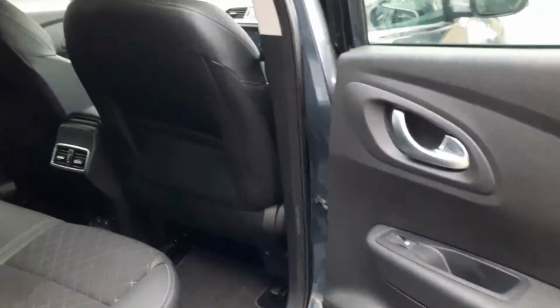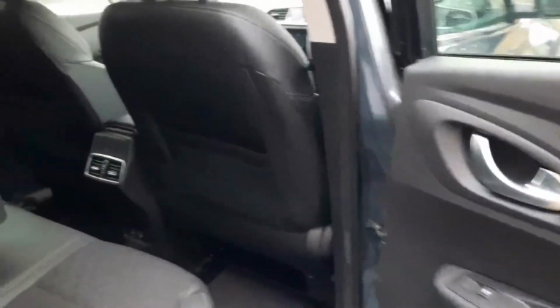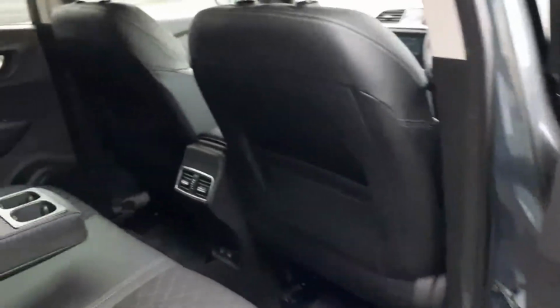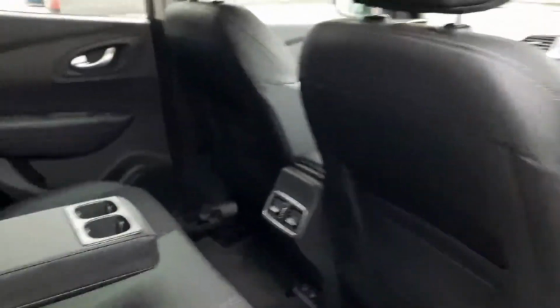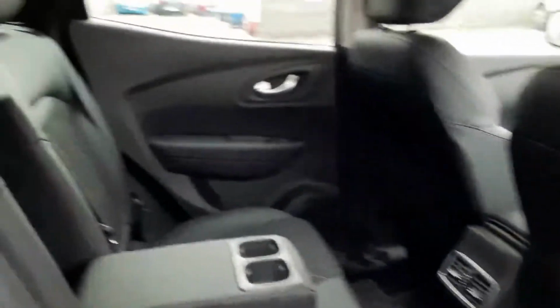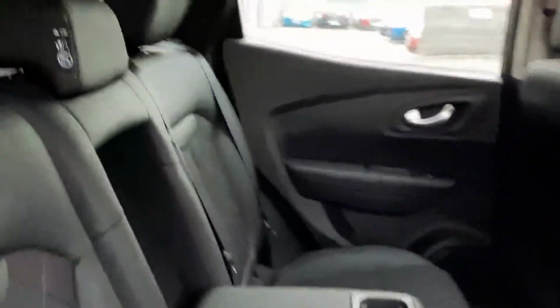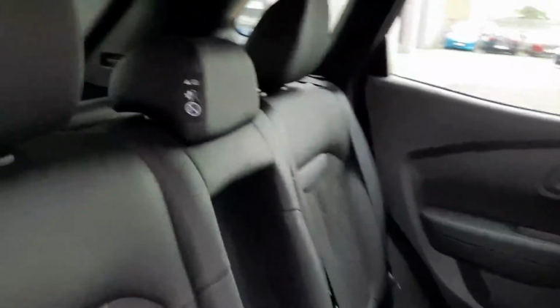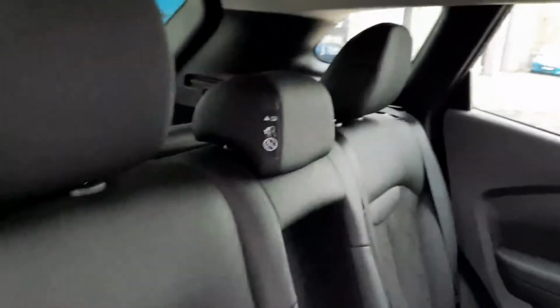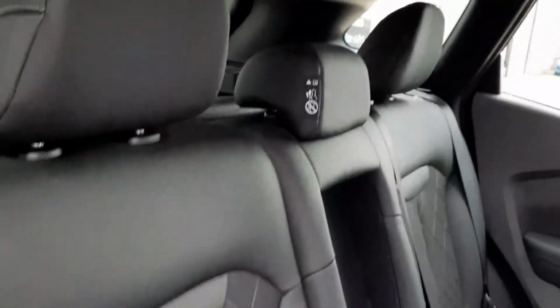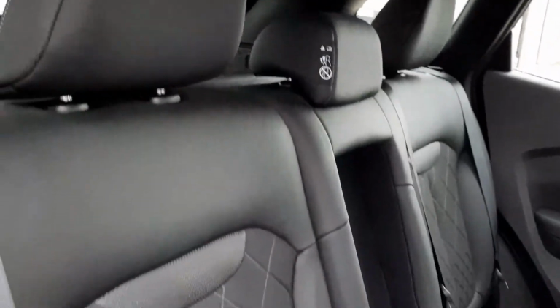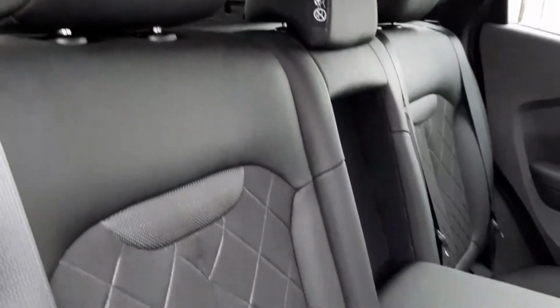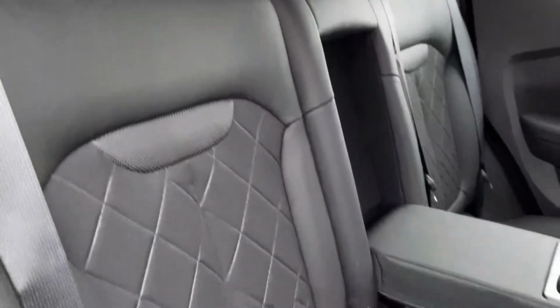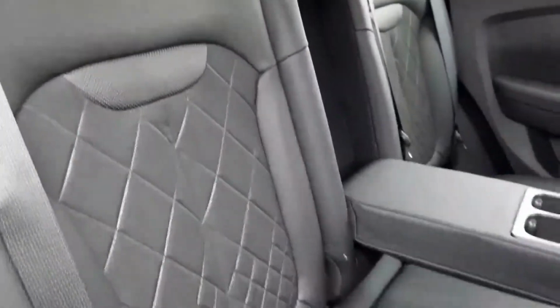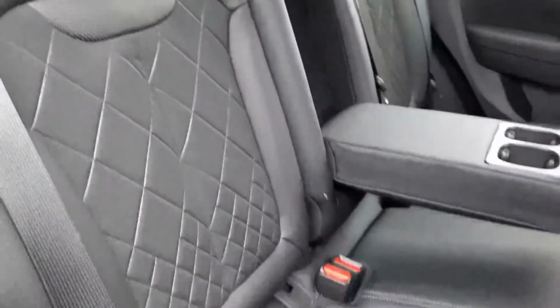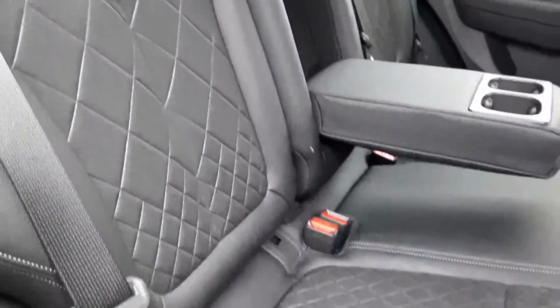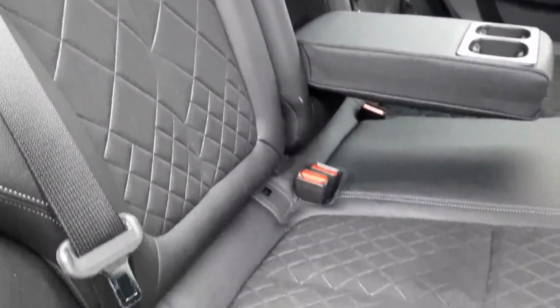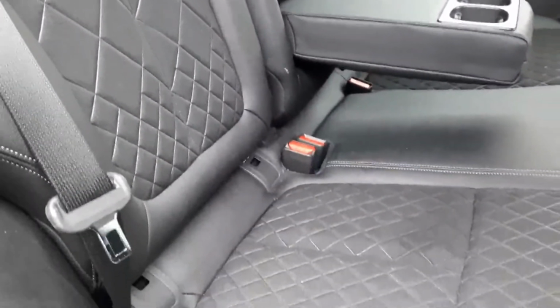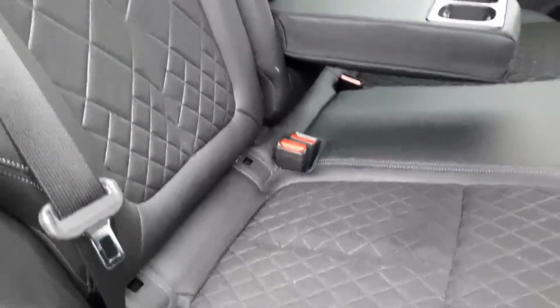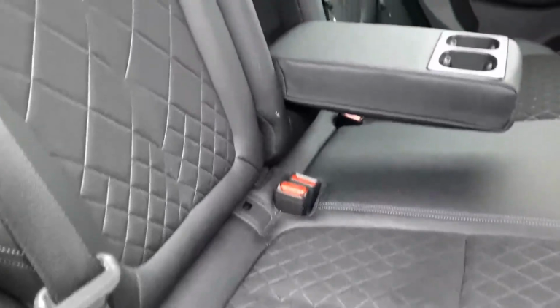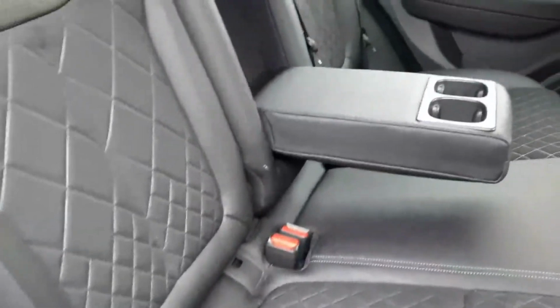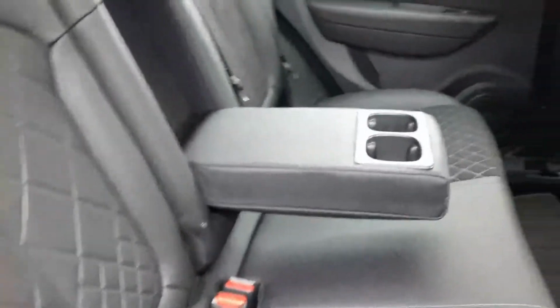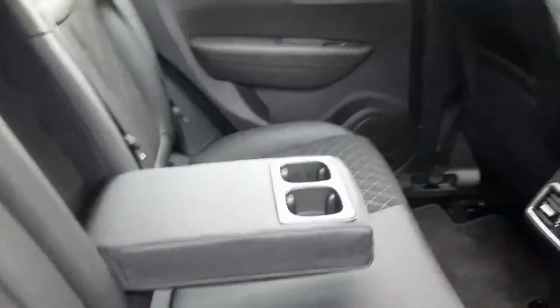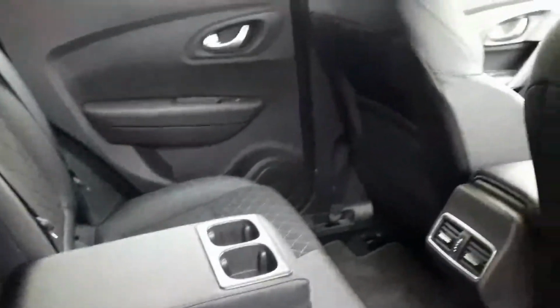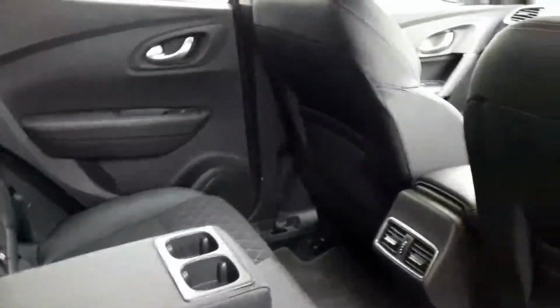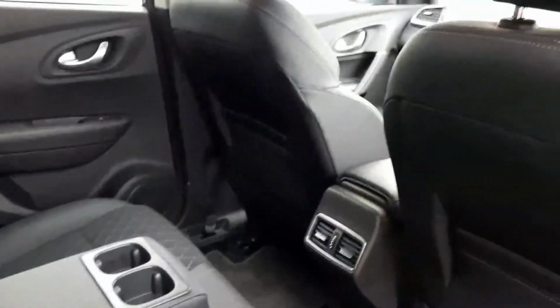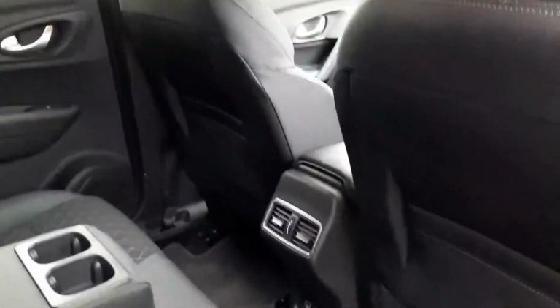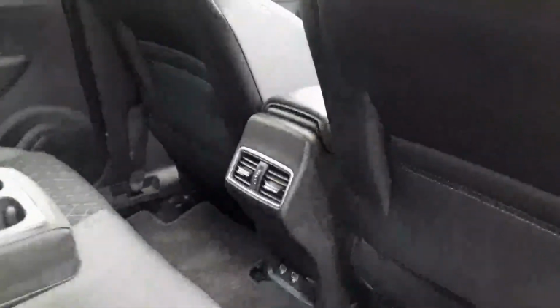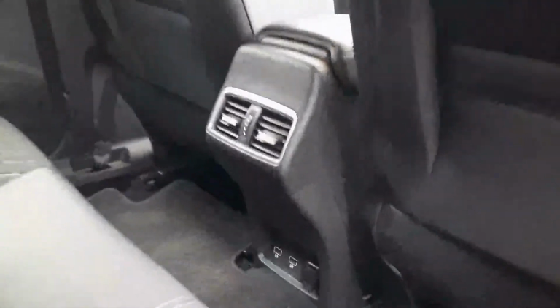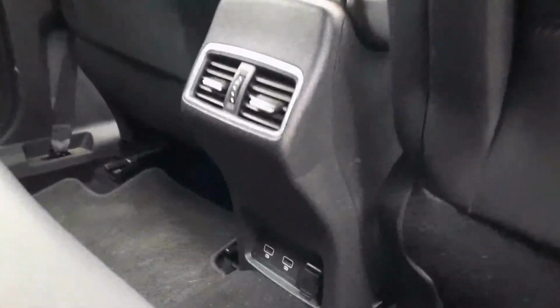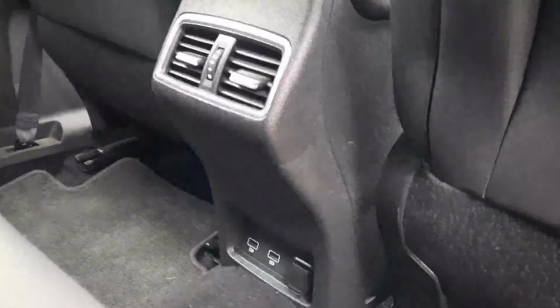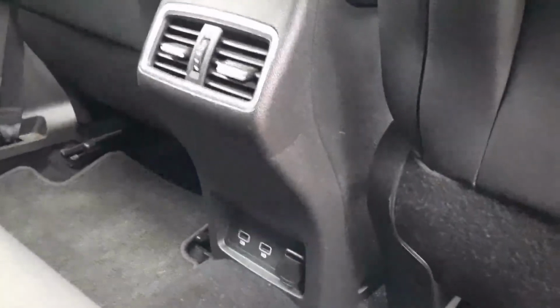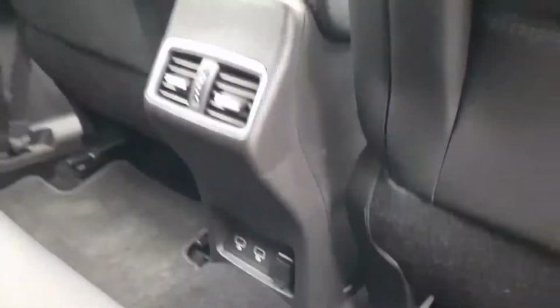The interior of this car is really nice with the half leather half cloth quilted interior, all black with isofix anchor points, large armrests with cup holders, rear ventilation with multiple USB charge points as well.